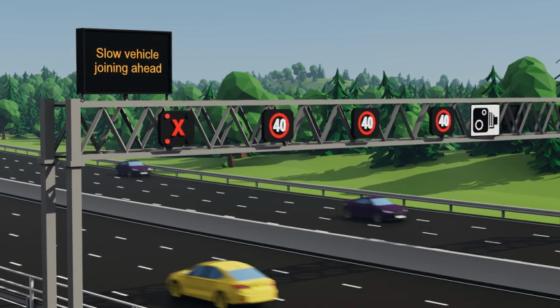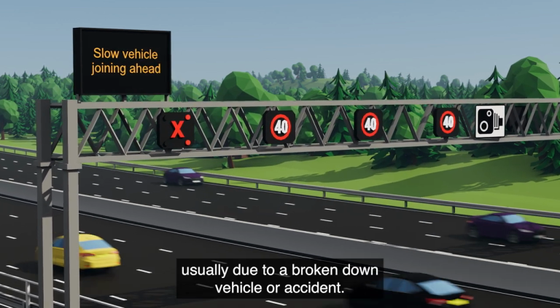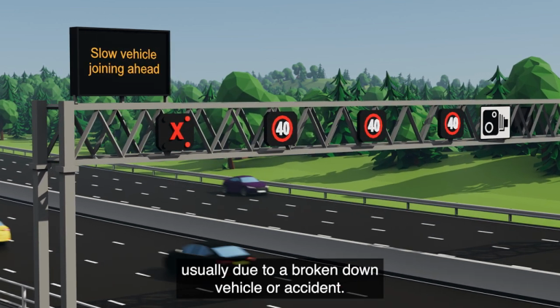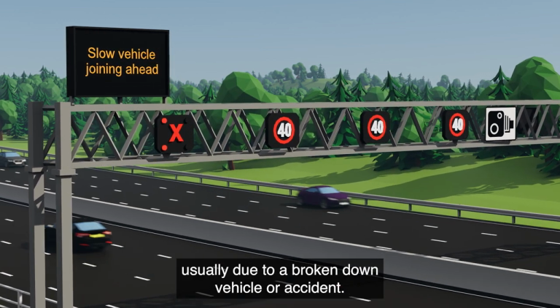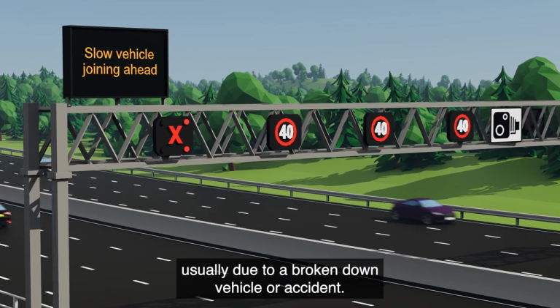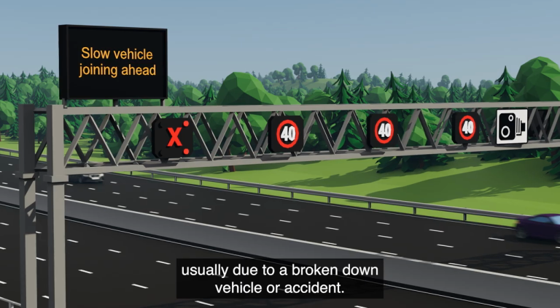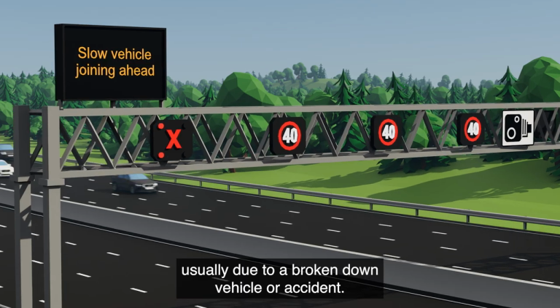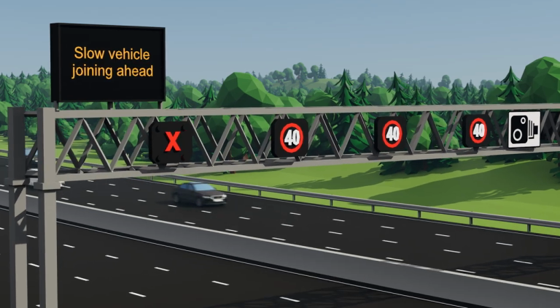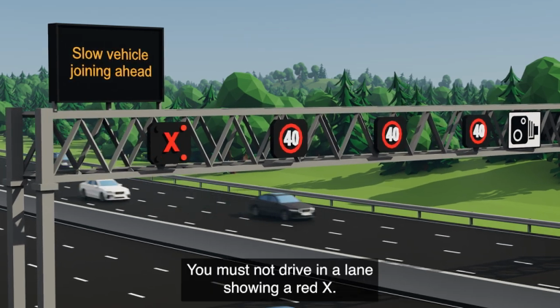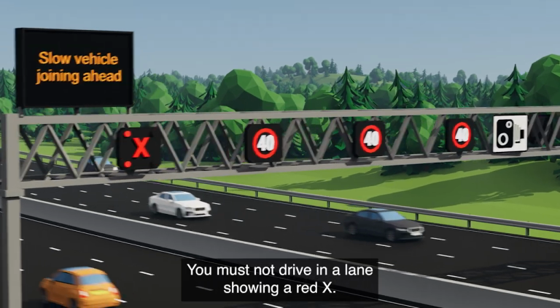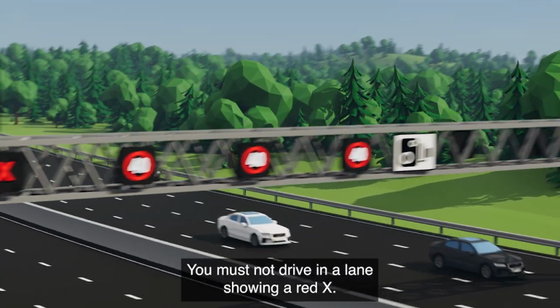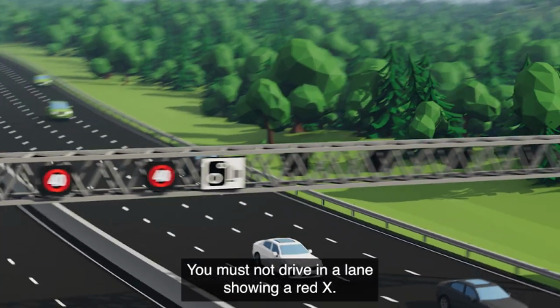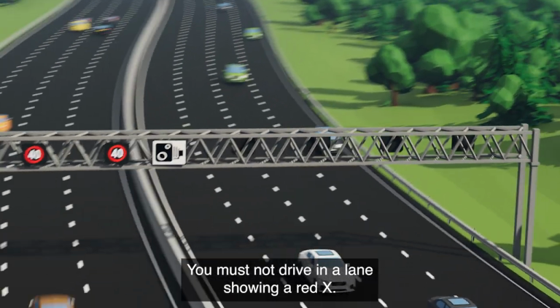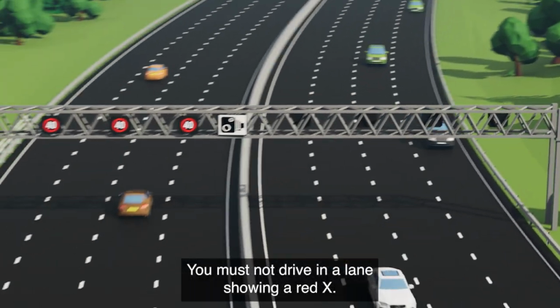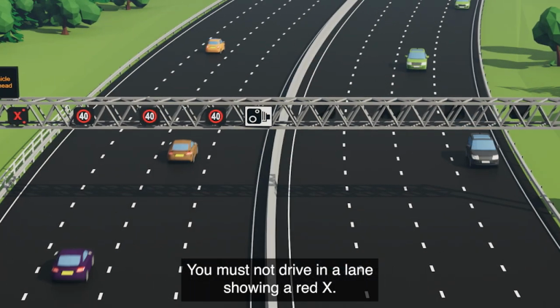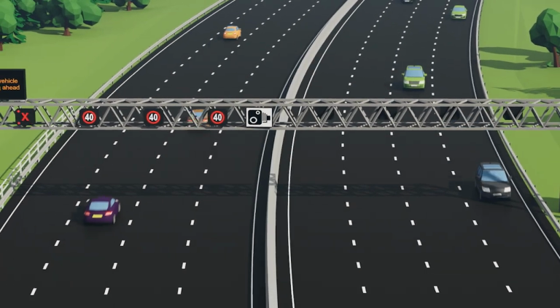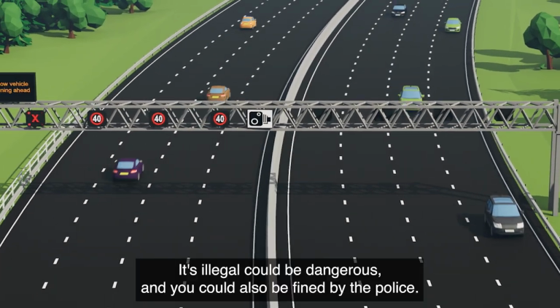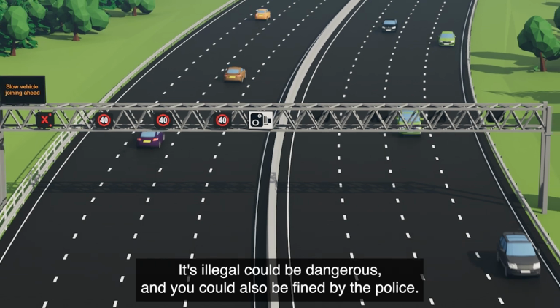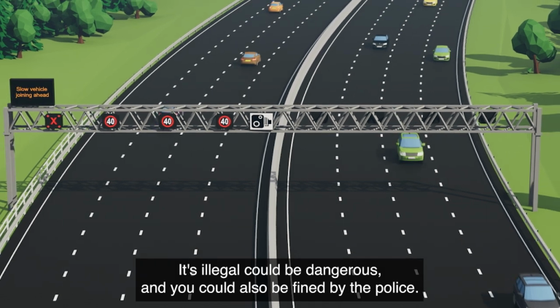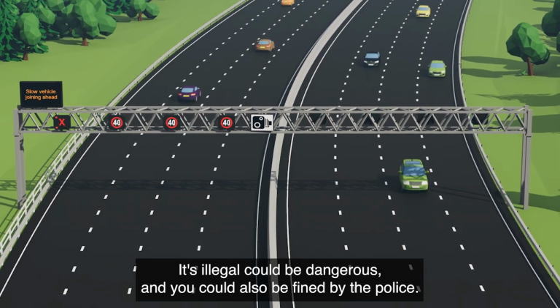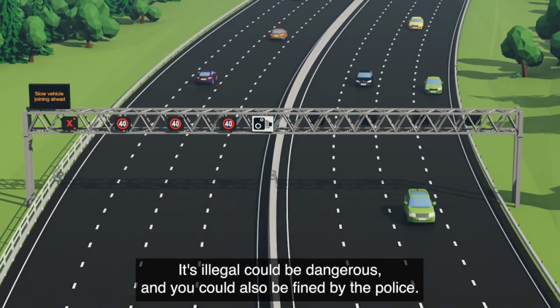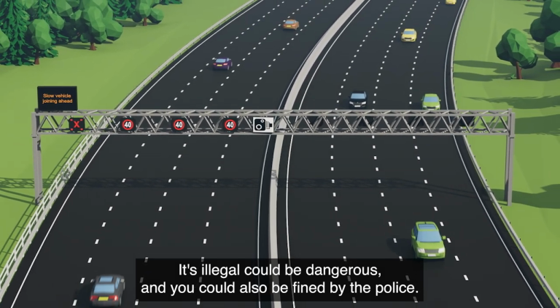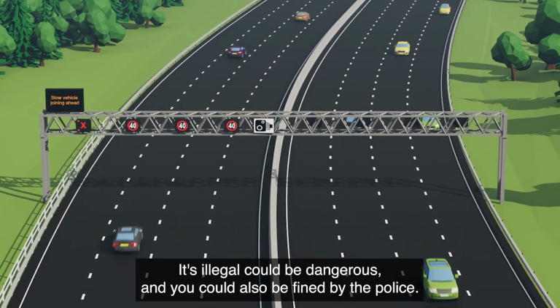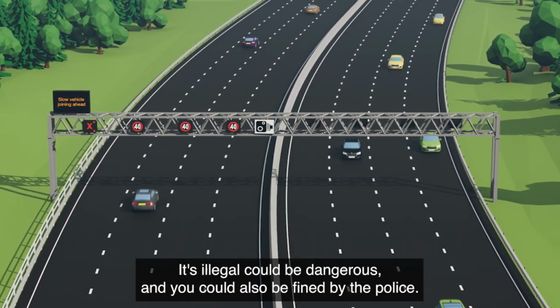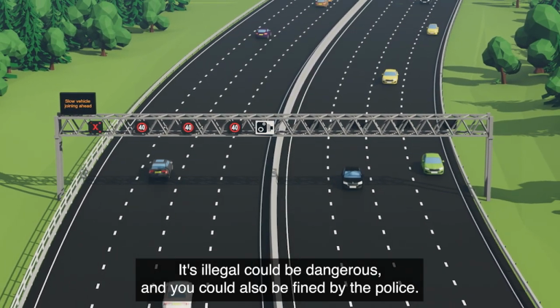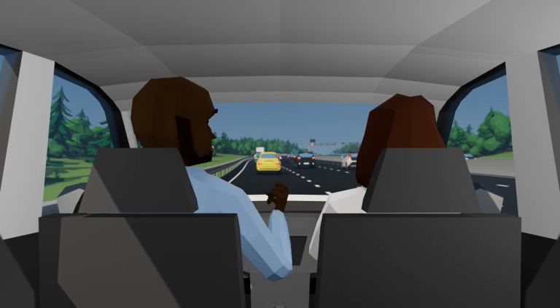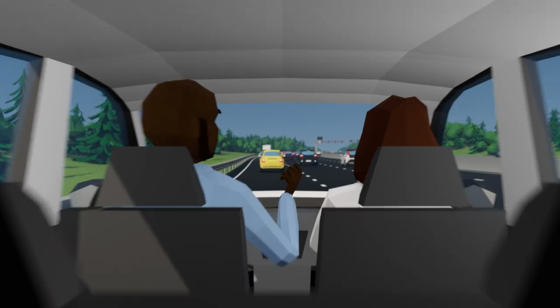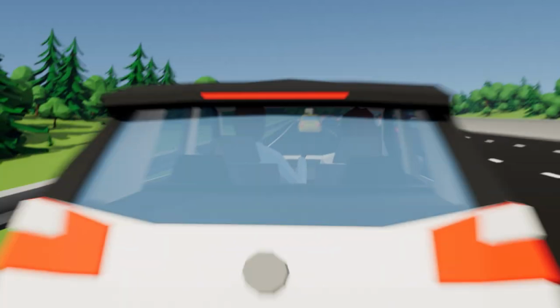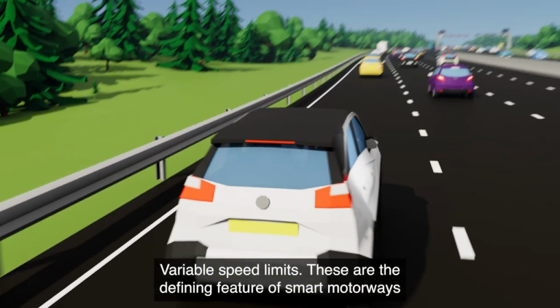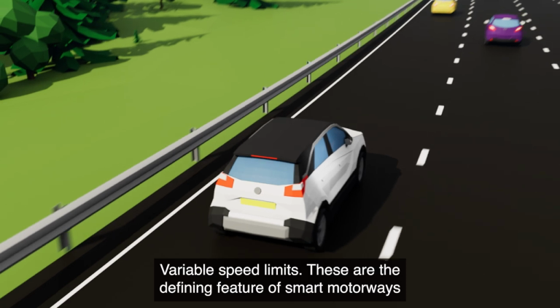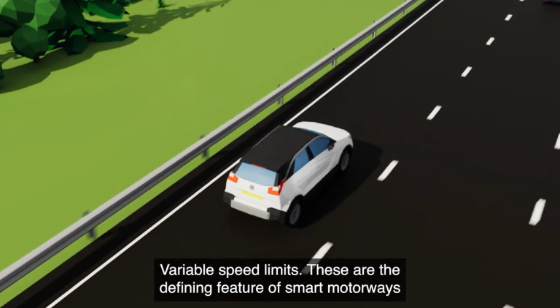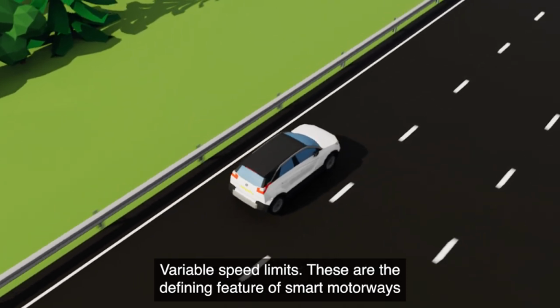A lane is usually closed due to a broken down vehicle or accident. You must not drive in a lane showing a red X — it's illegal, could be dangerous, and you could also be fined by the police. Variable speed limits are the defining feature of smart motorways.